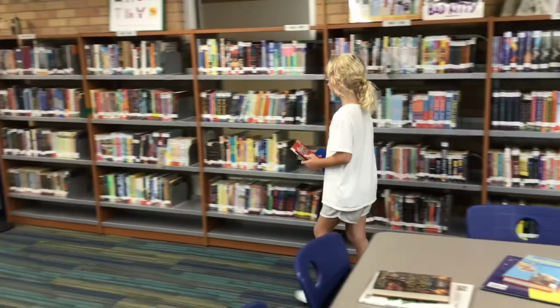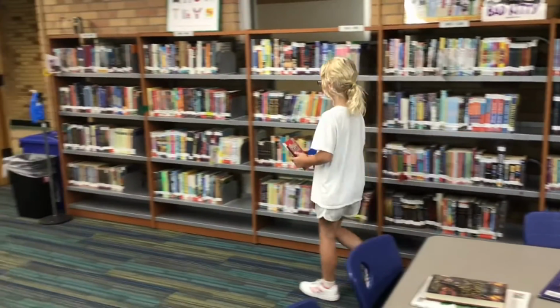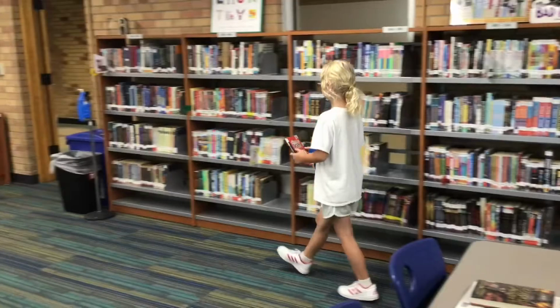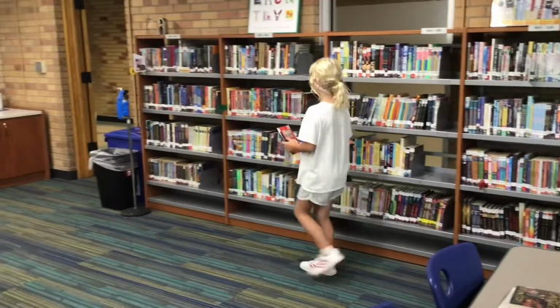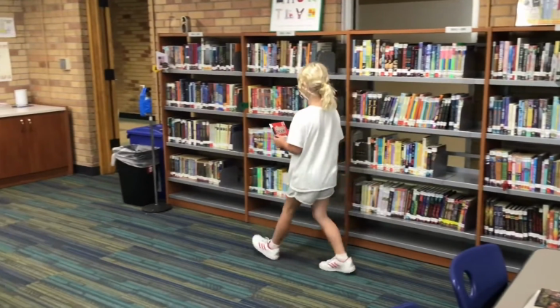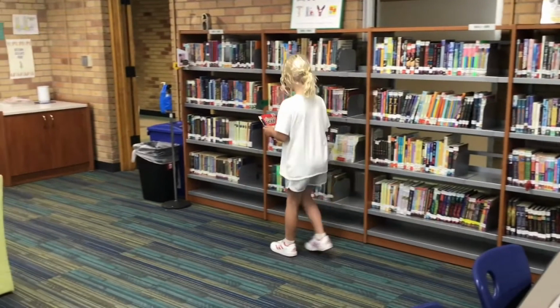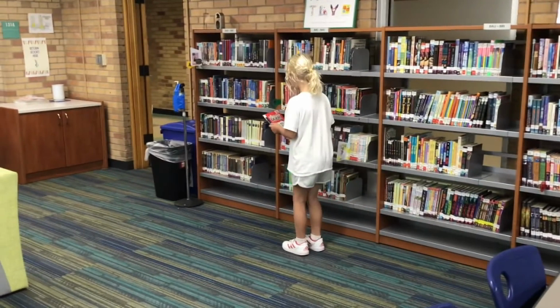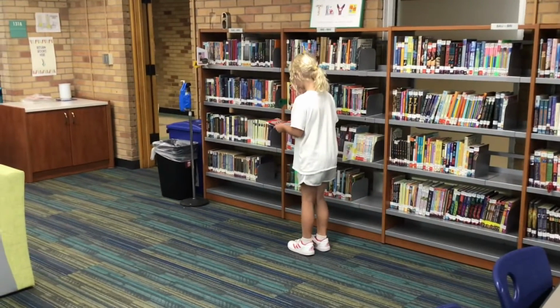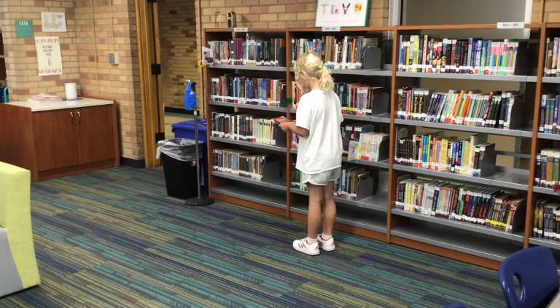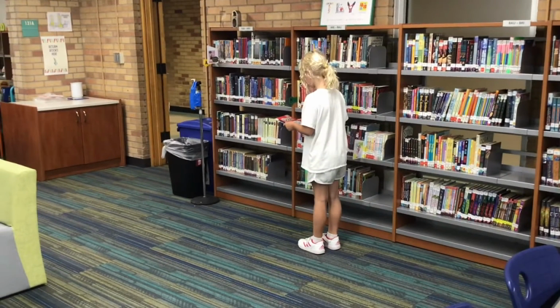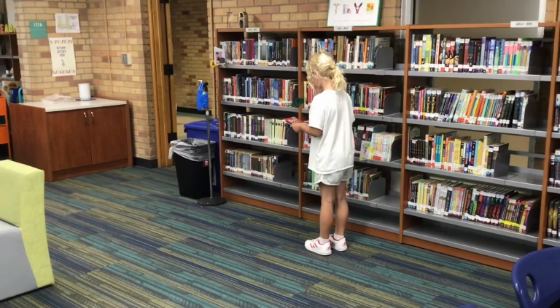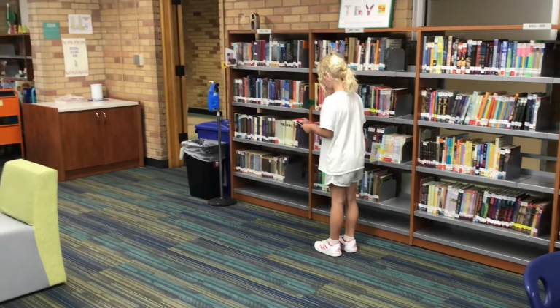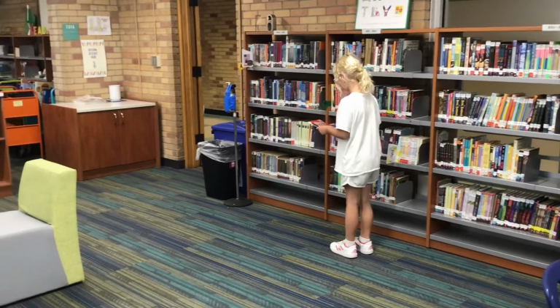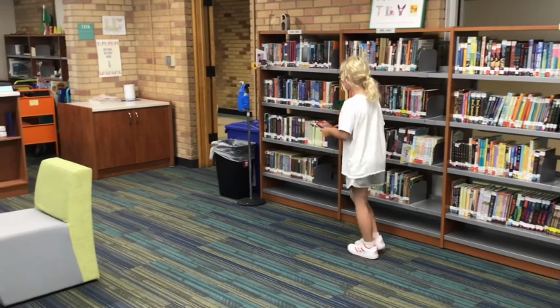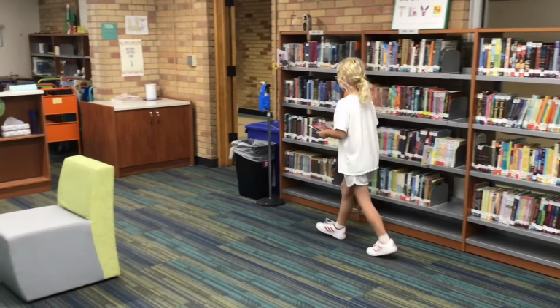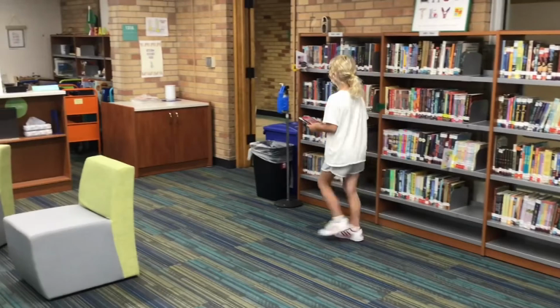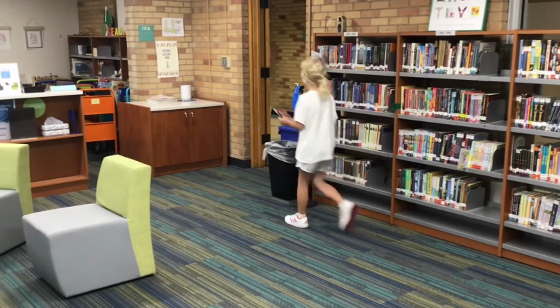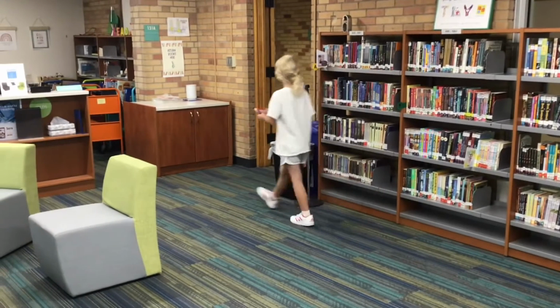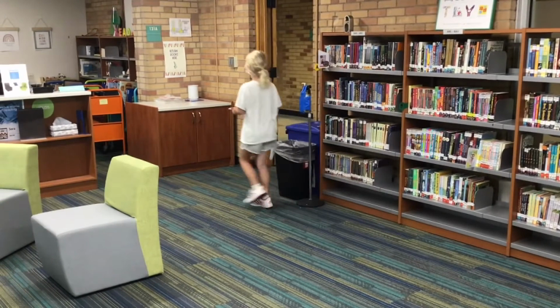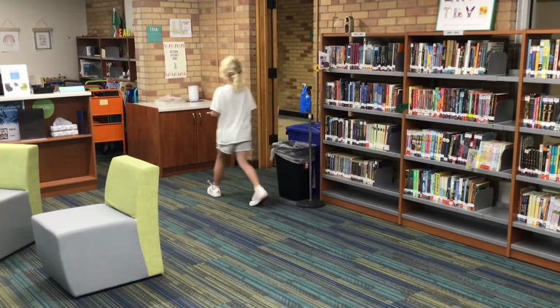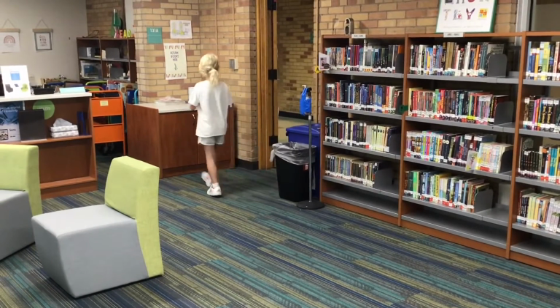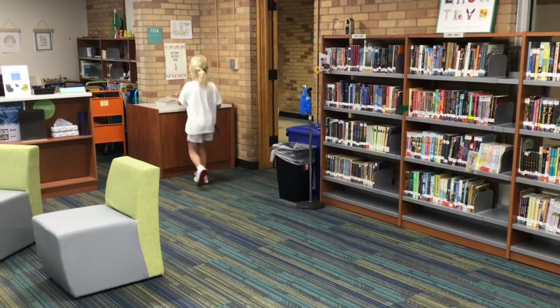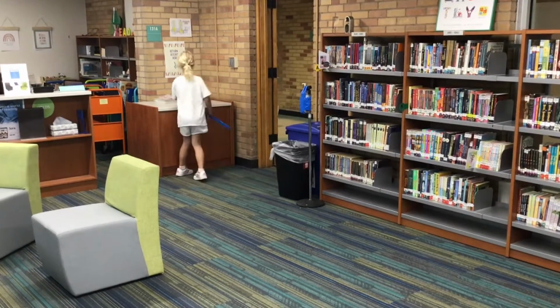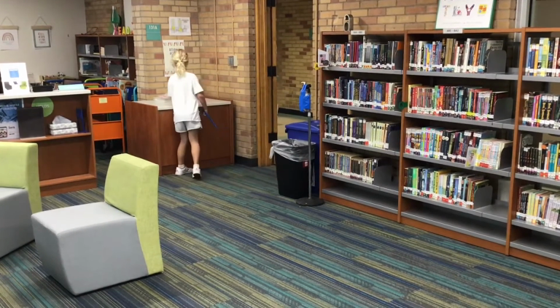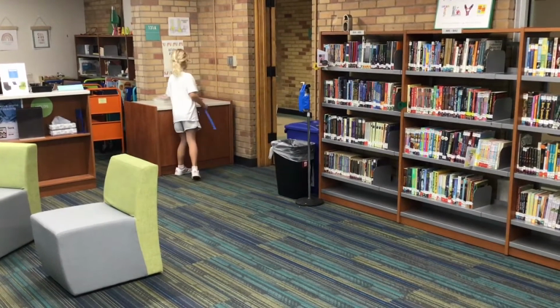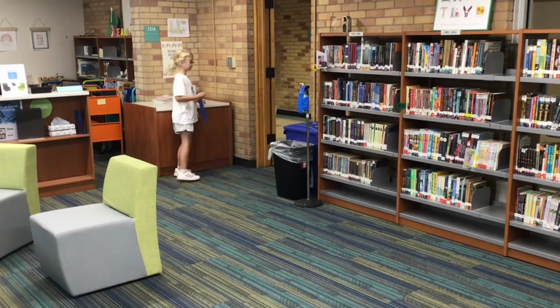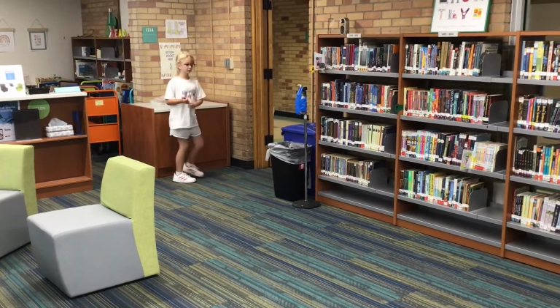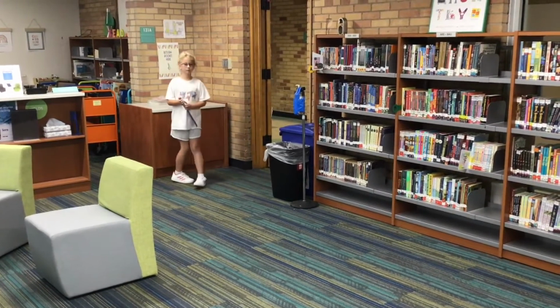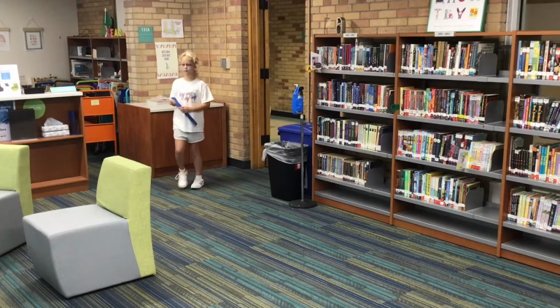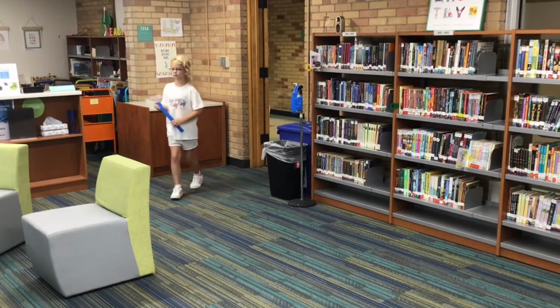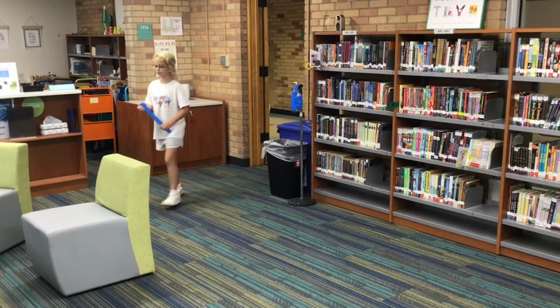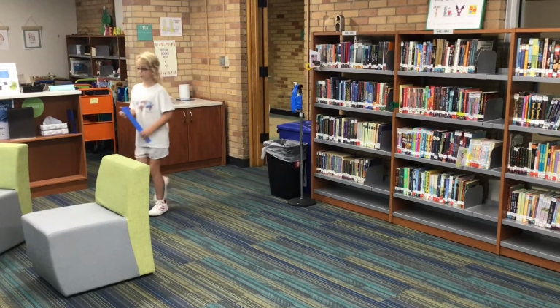But on the way, she decides she doesn't want this book — she's changed her mind. And instead of putting it on a random shelf, she puts it on the counter where we return our books. This is where I want you to put your books if you change your mind.